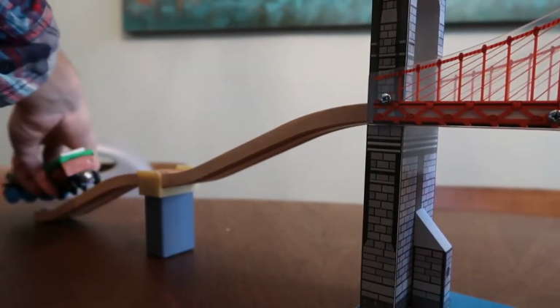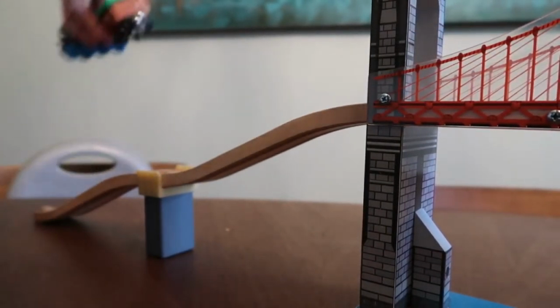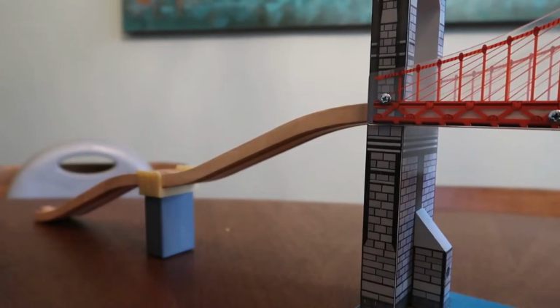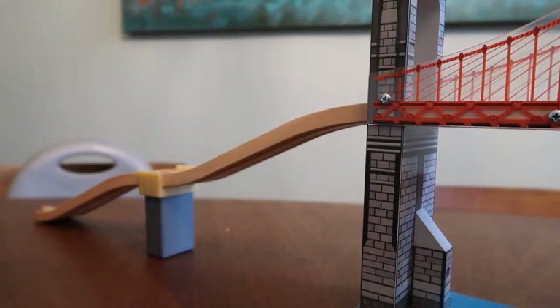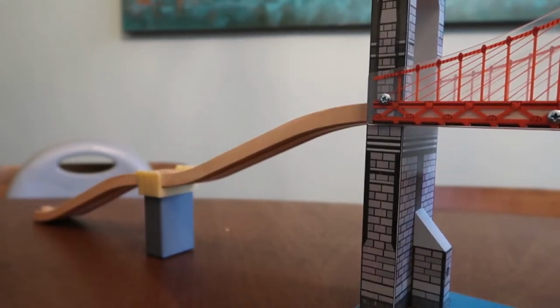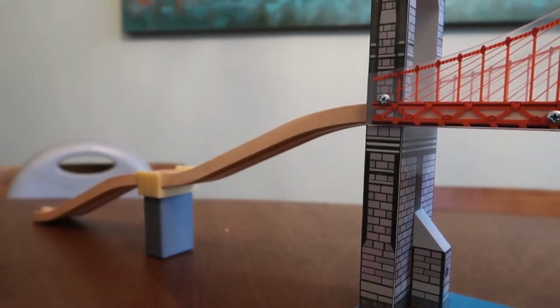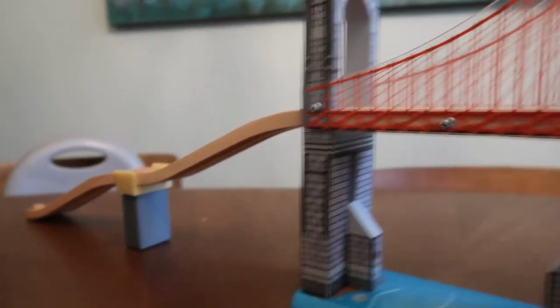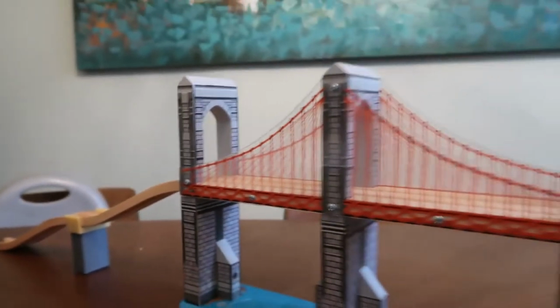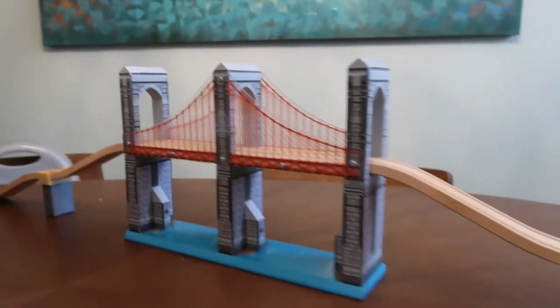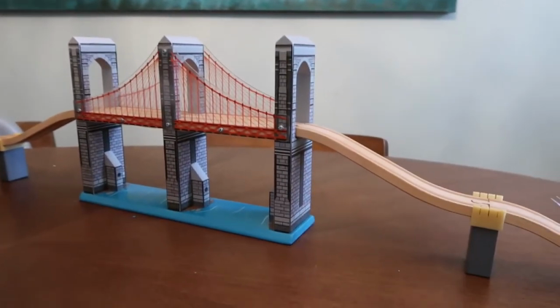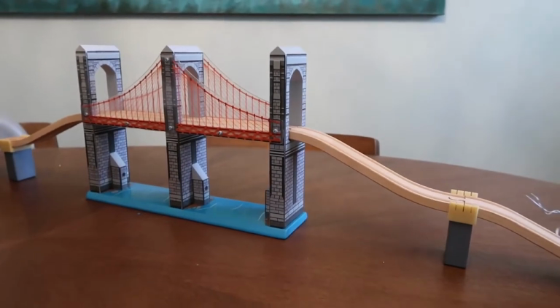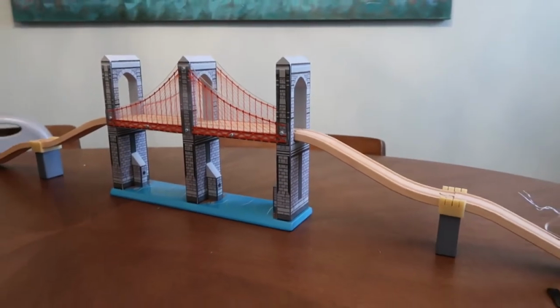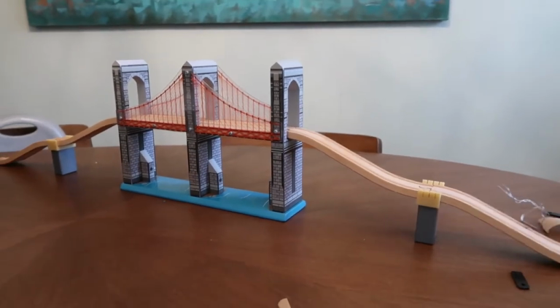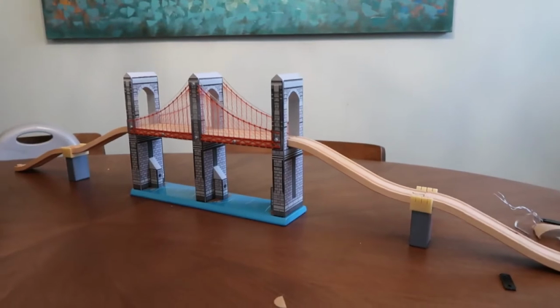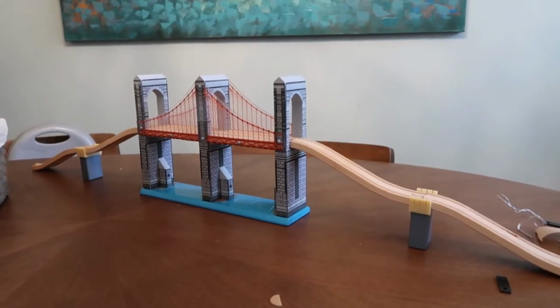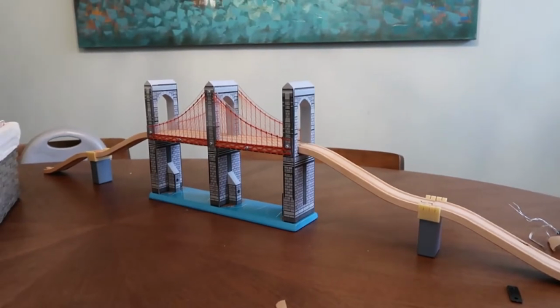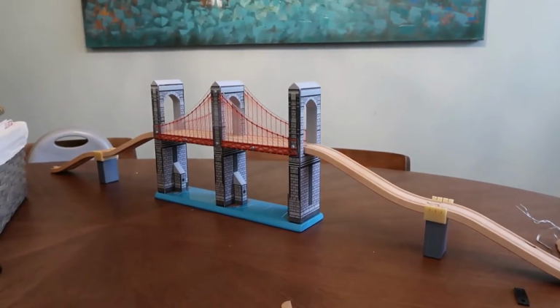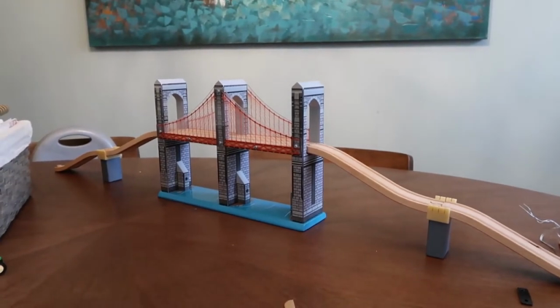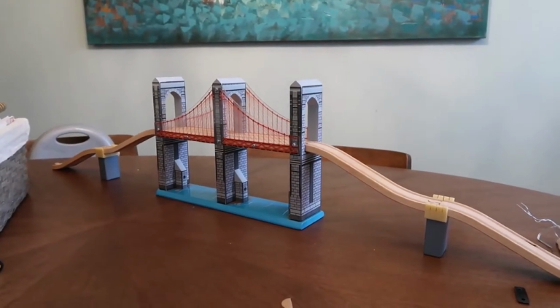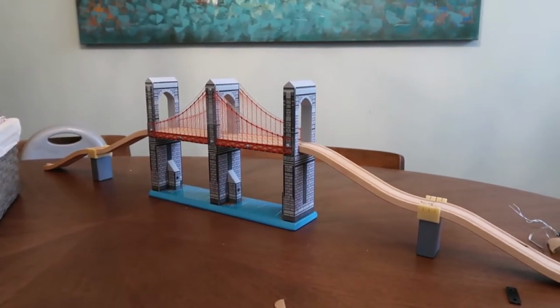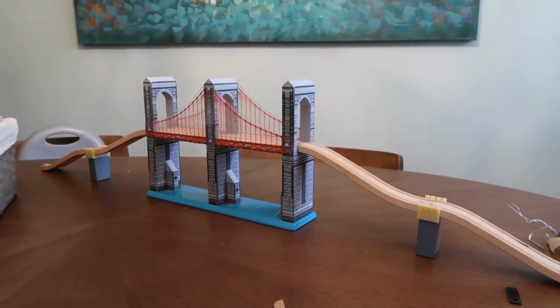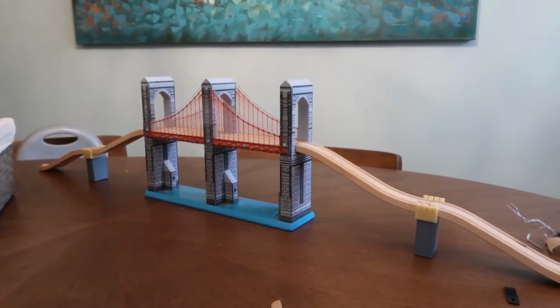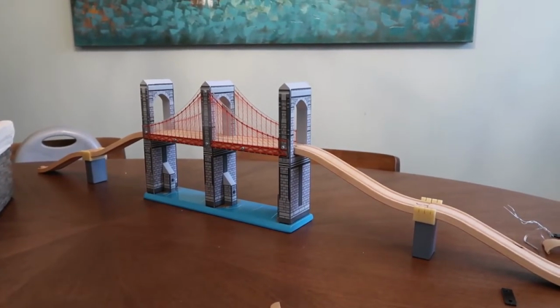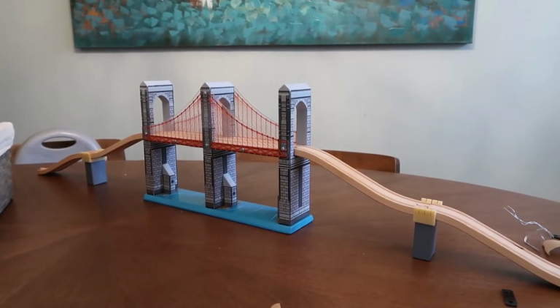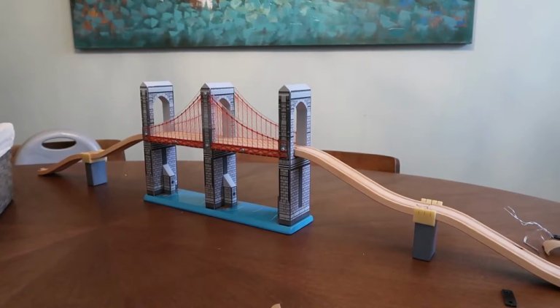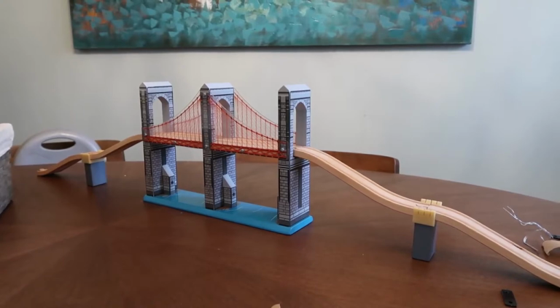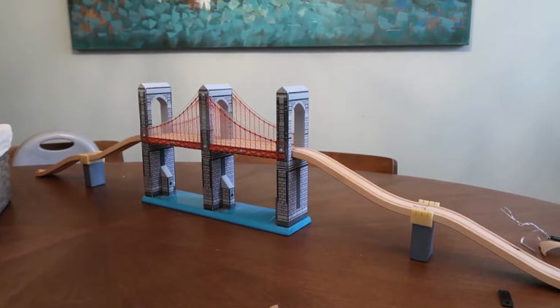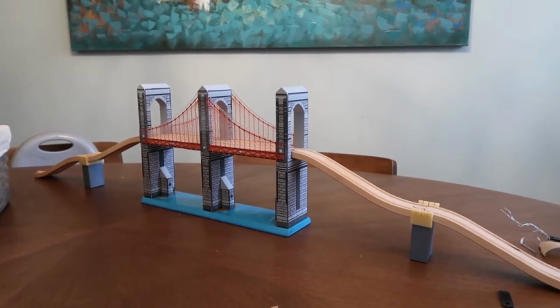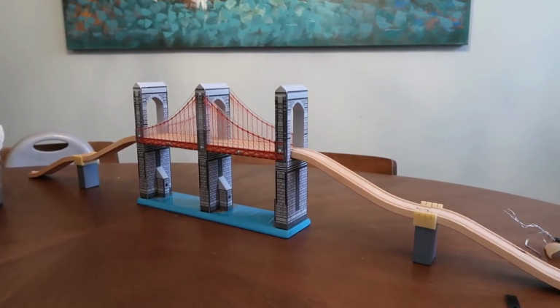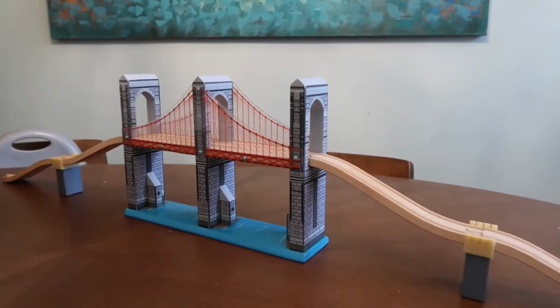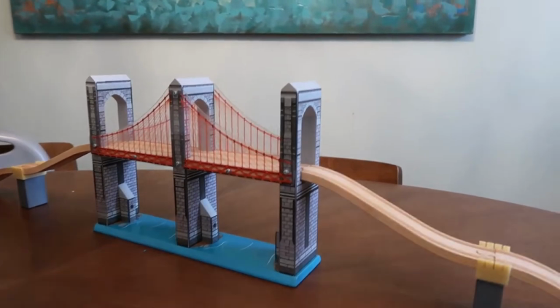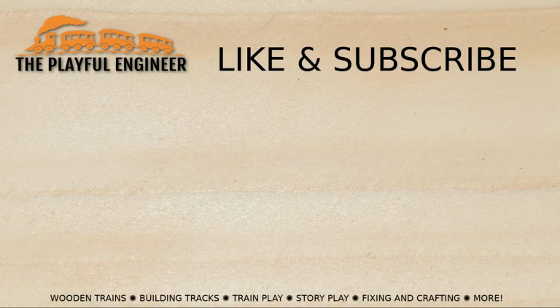Really exciting, really cool — looks like it's going to be a lot of fun. Stay tuned and you'll get to see us play with it in the very near future. All right, that's it for The Playful Engineer. Thanks for watching!